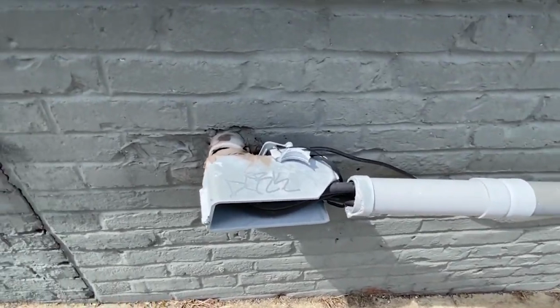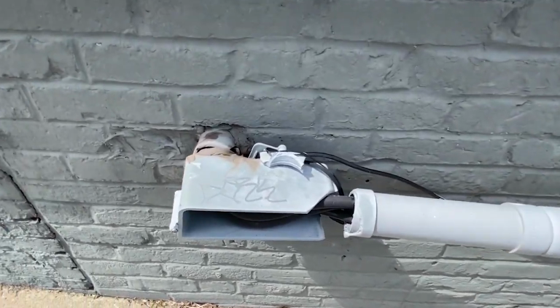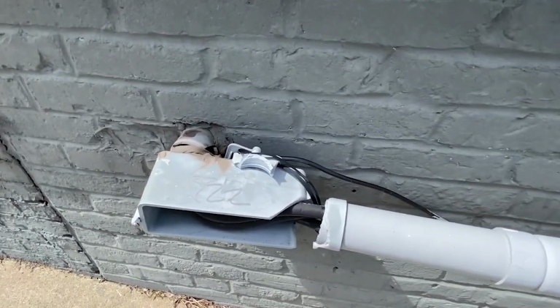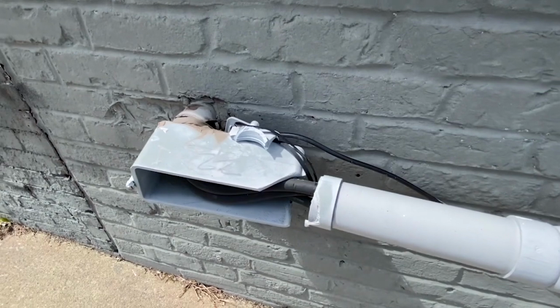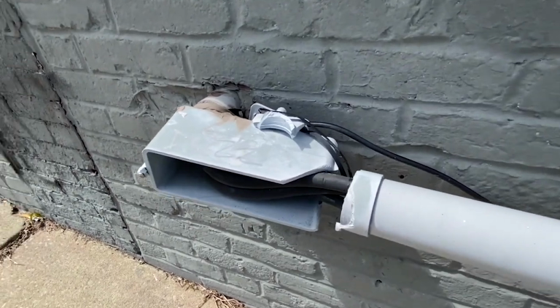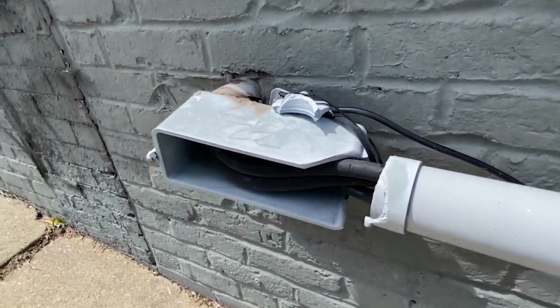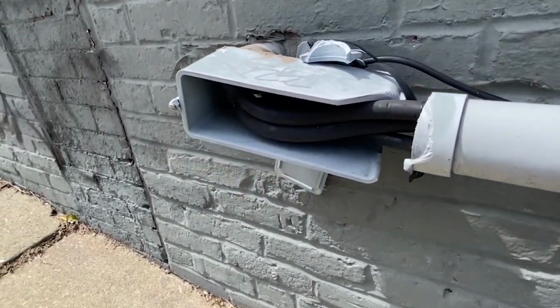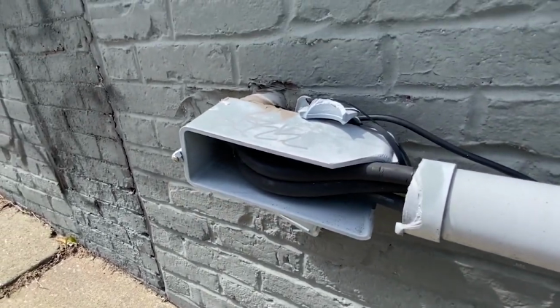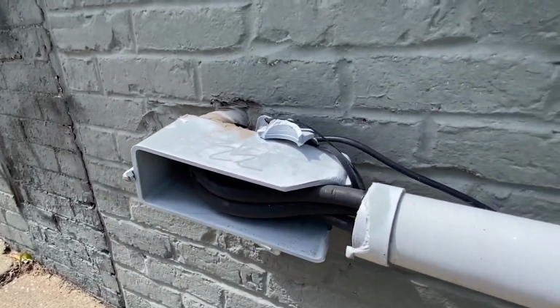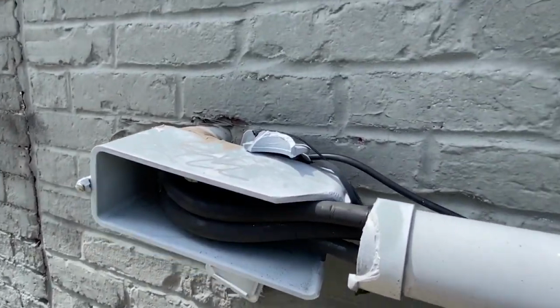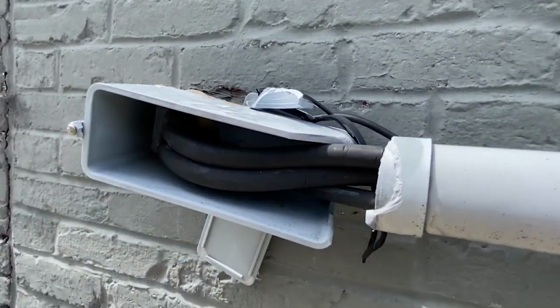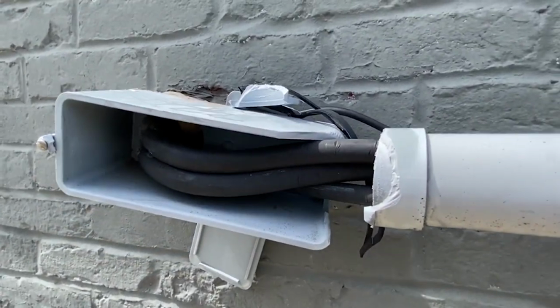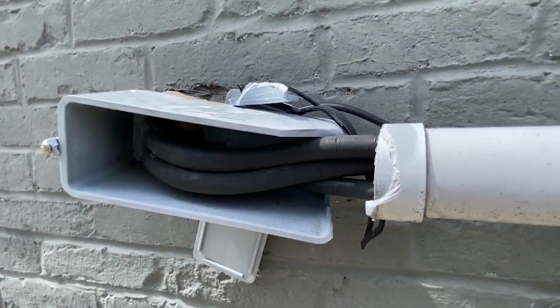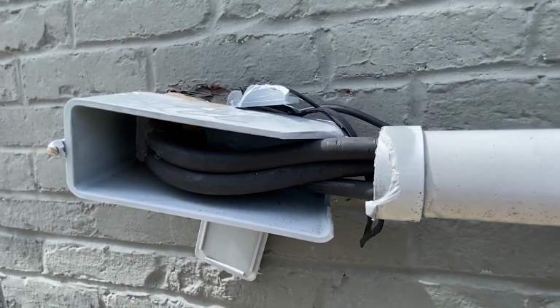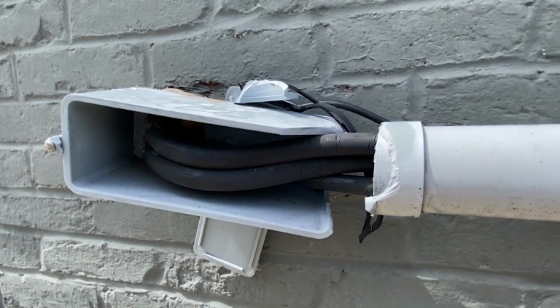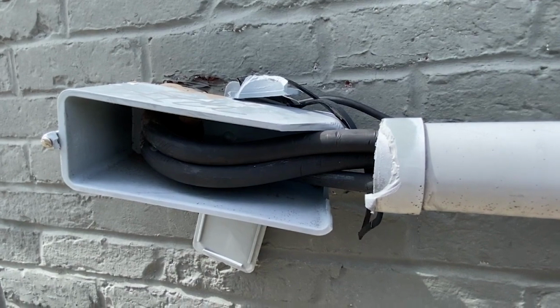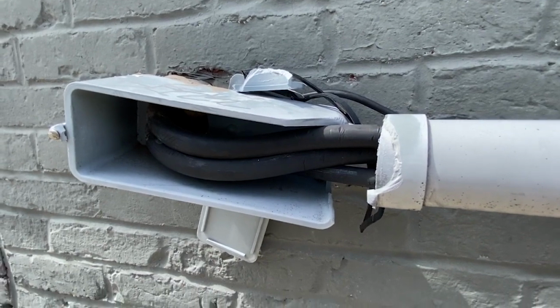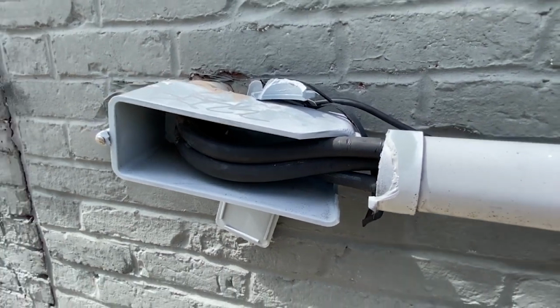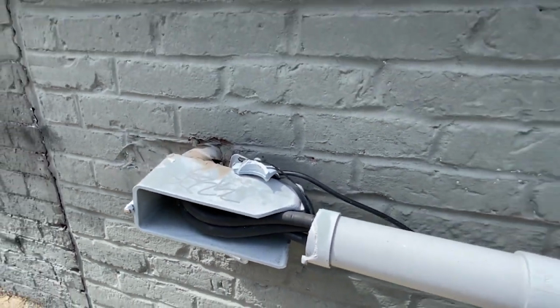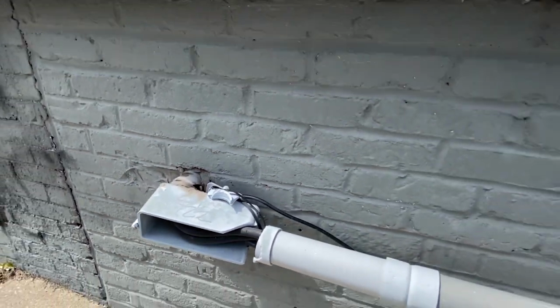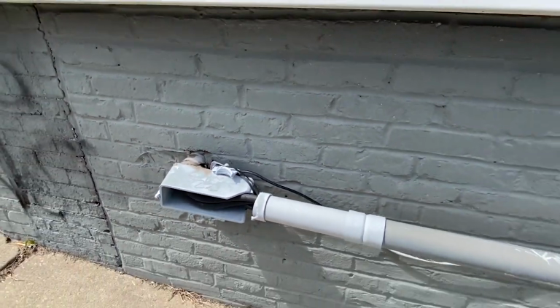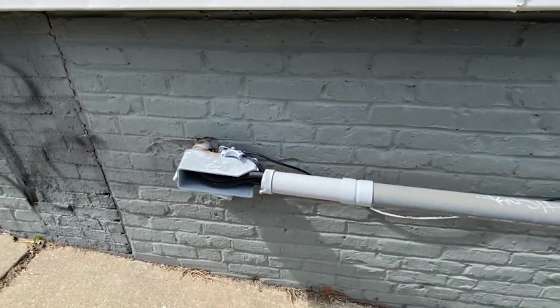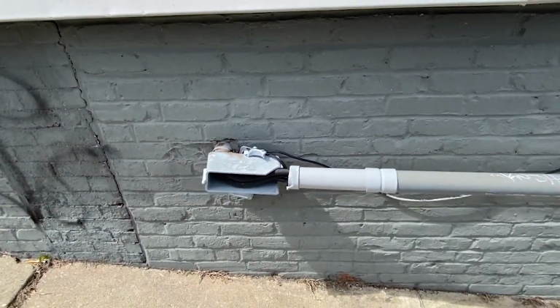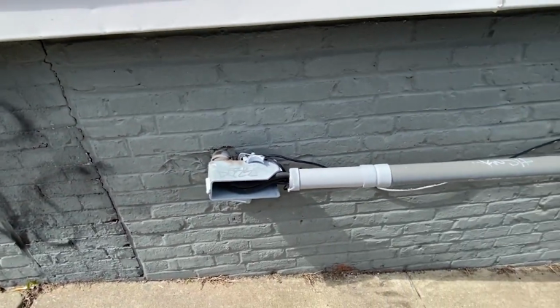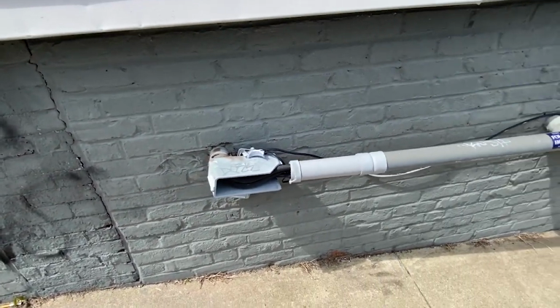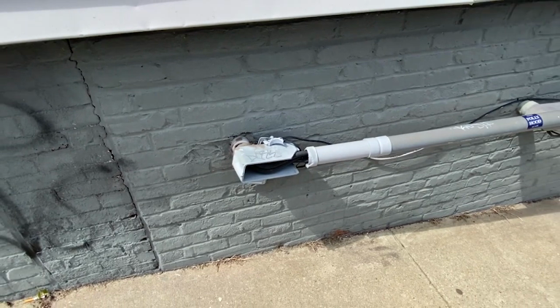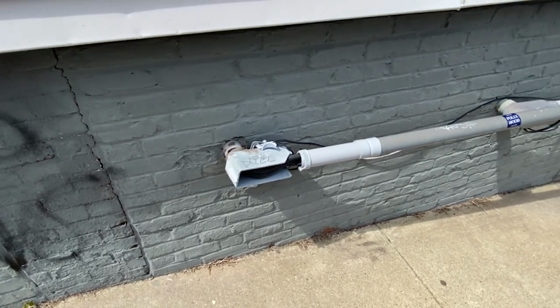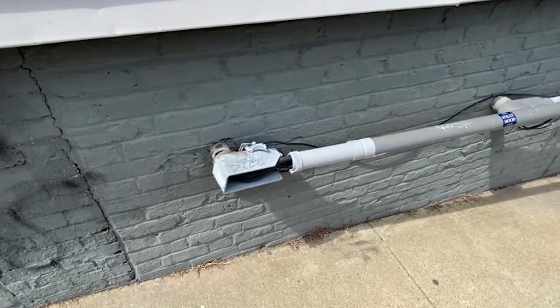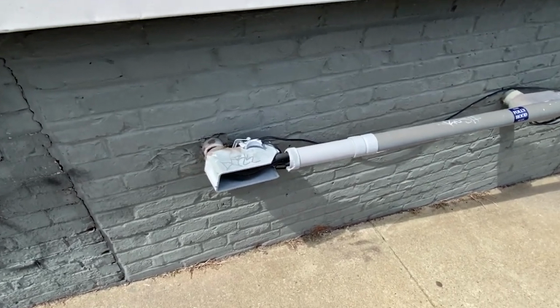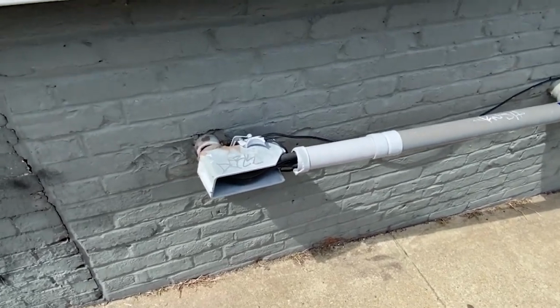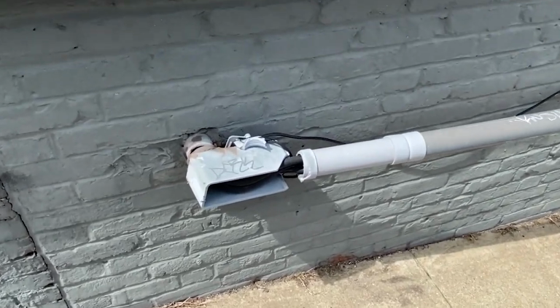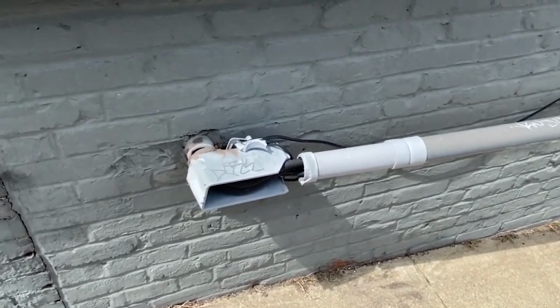And as a result of that, you can see what's happened here. The raceway is broken. Now we've got exposed conductors that are all nicked up there as well. Water can get in here and cause even more damage to the equipment that's inside.